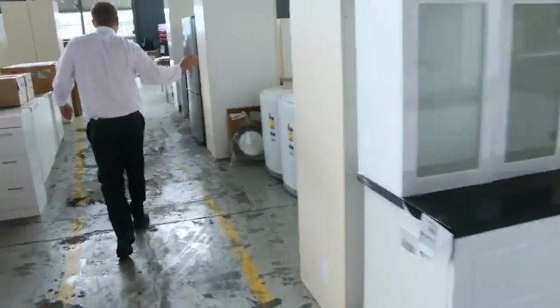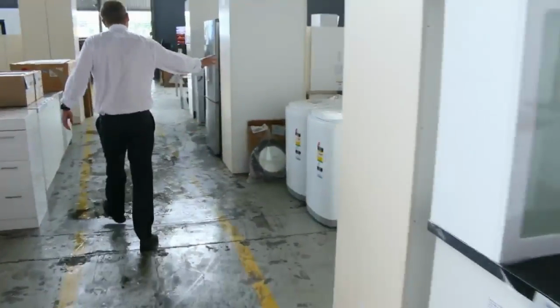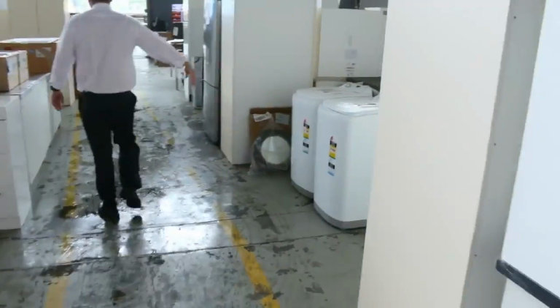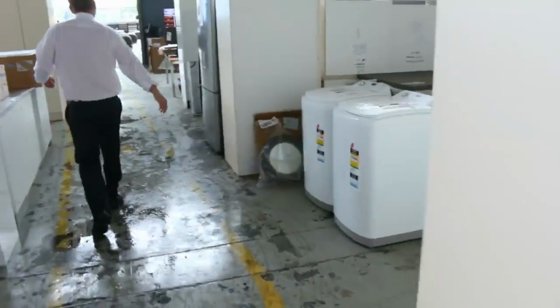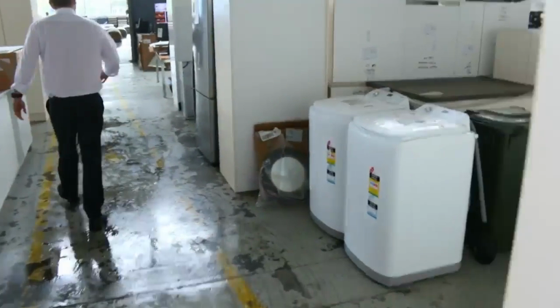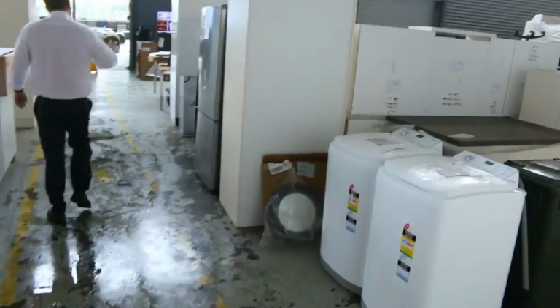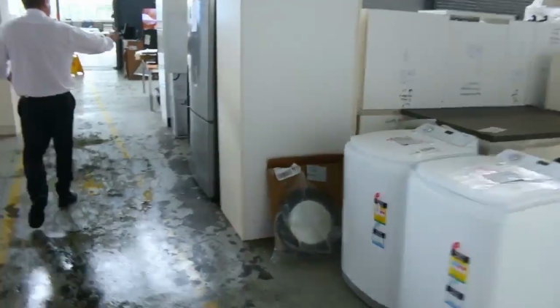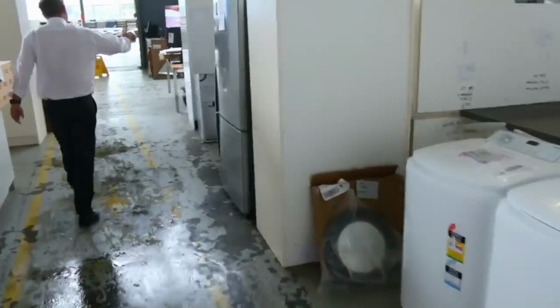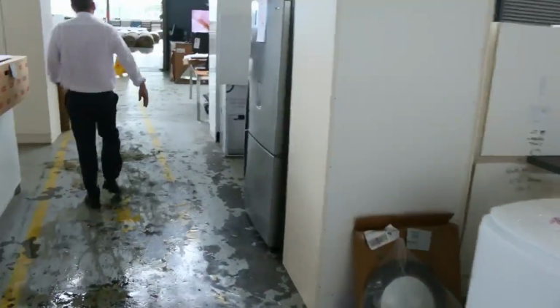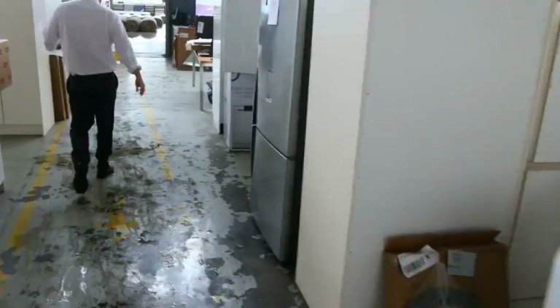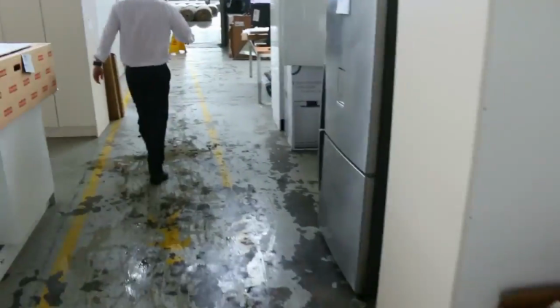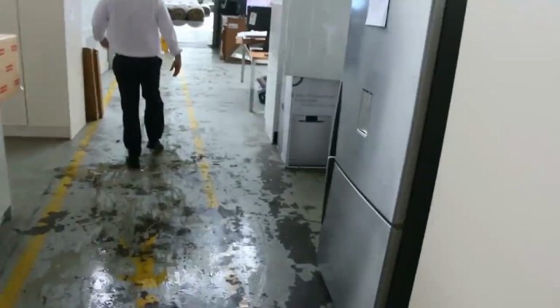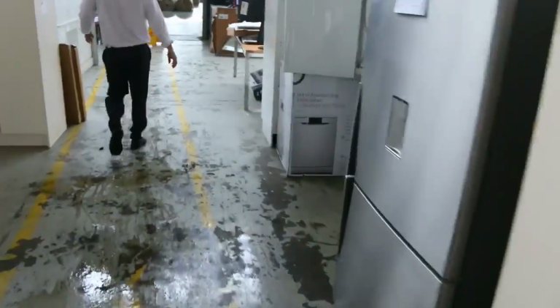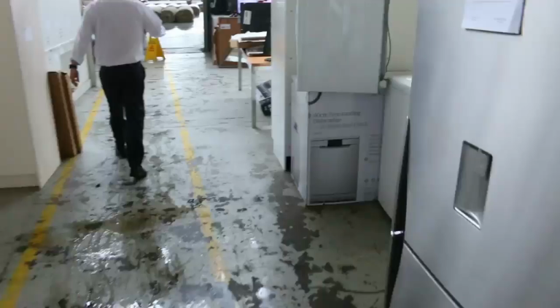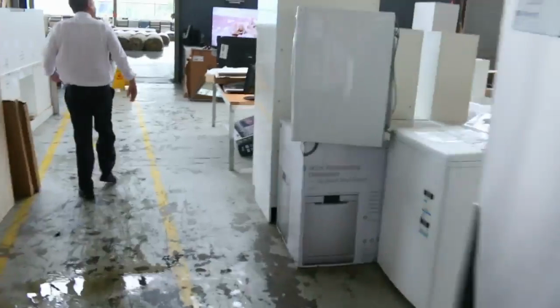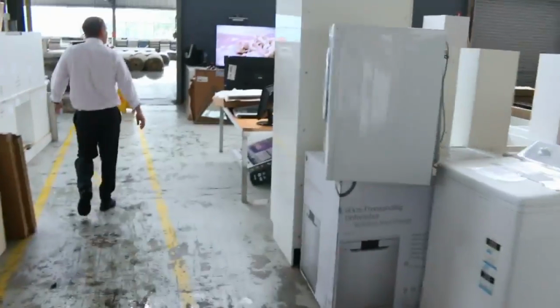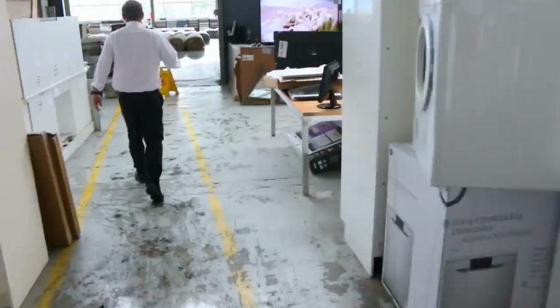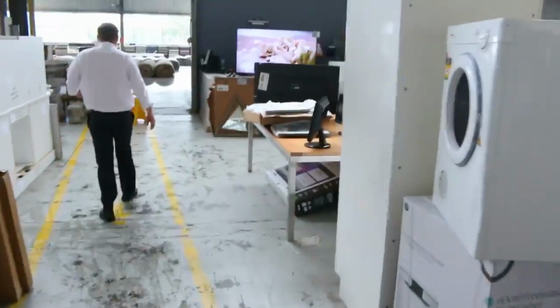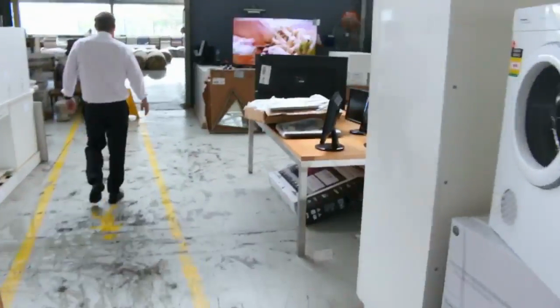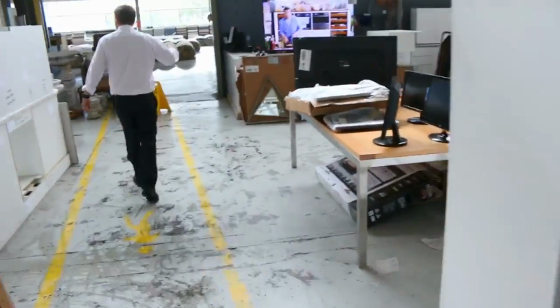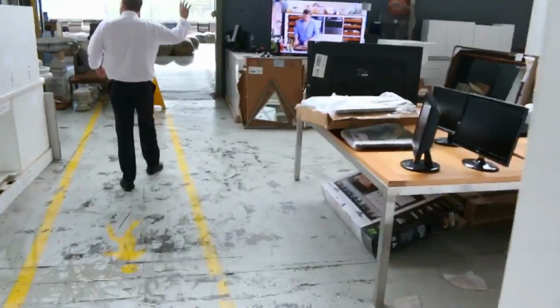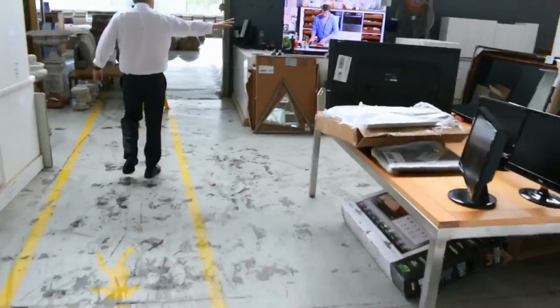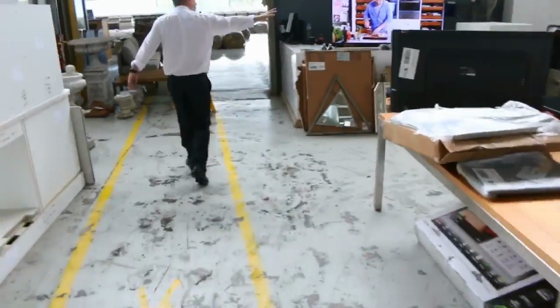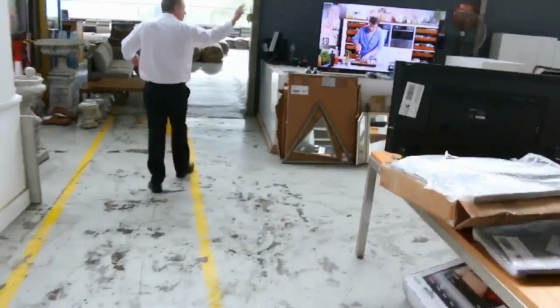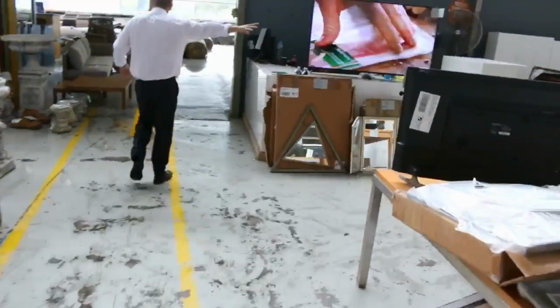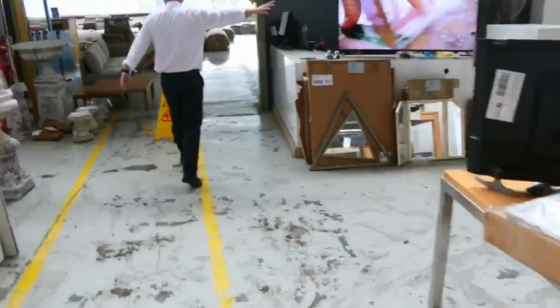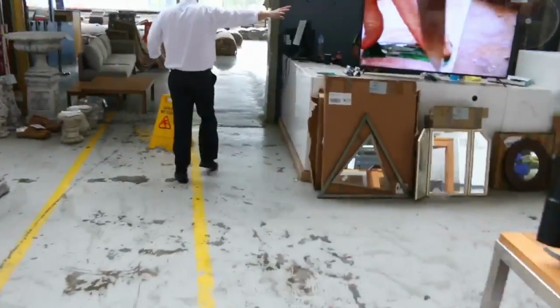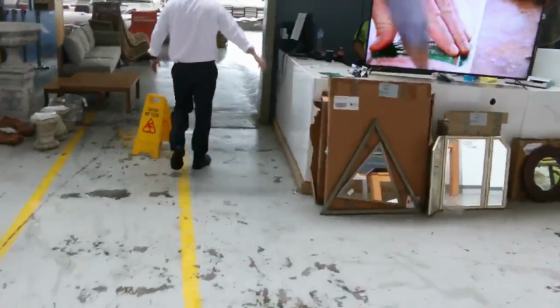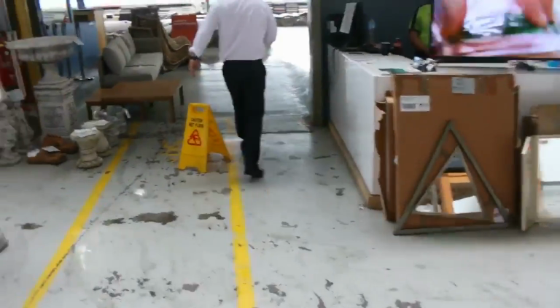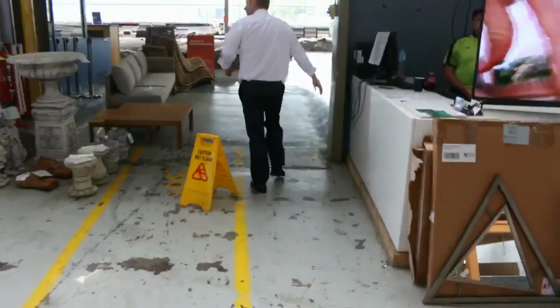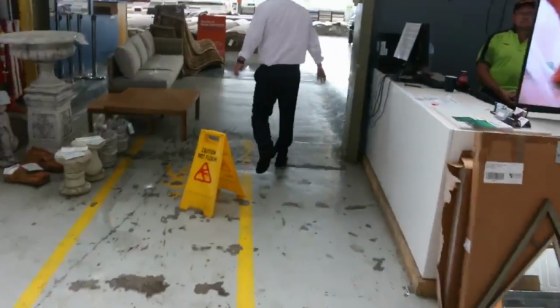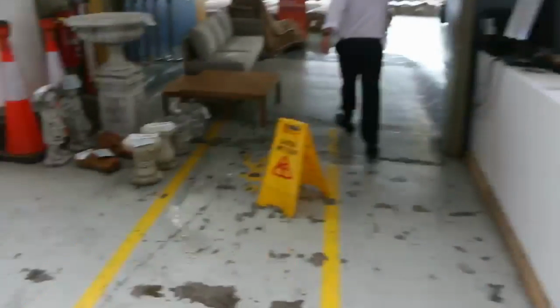More top load washers there, more dishwashers. So a really good day tomorrow in the home renovators auction. Some big mirrors — there's a big two-and-a-bit meter mirror there.